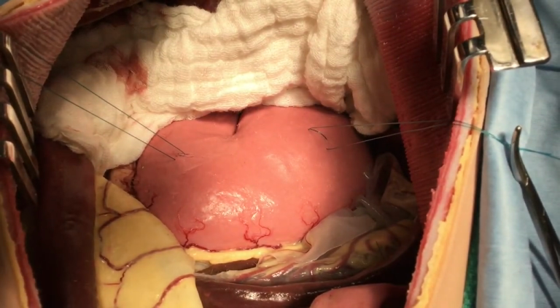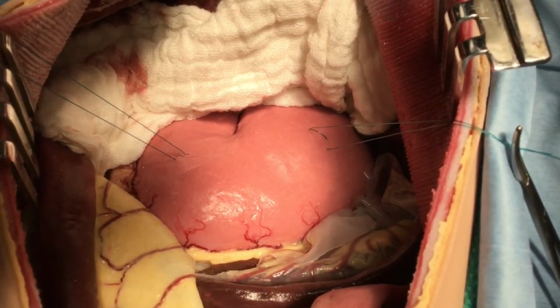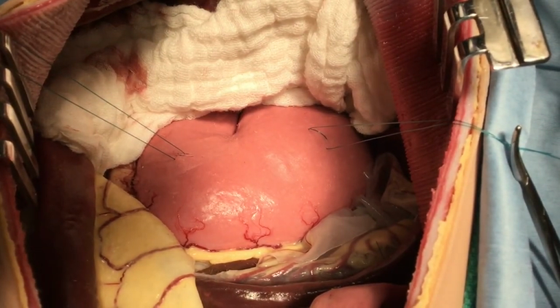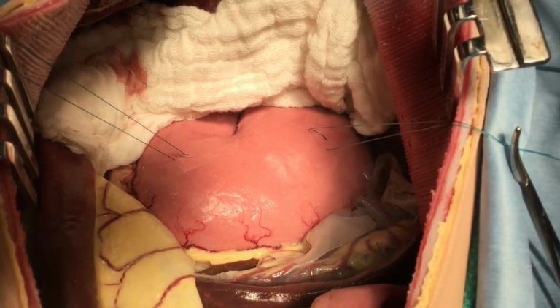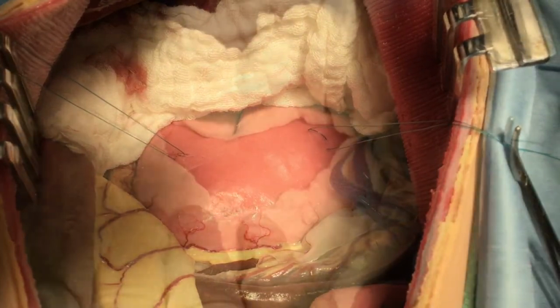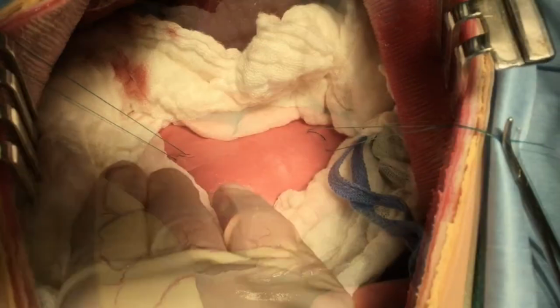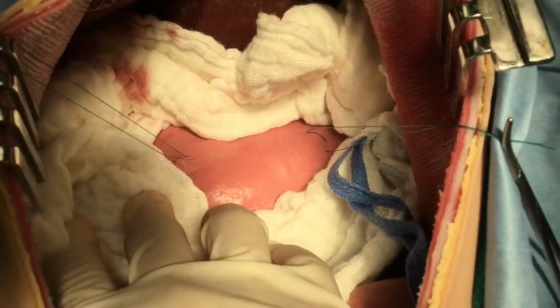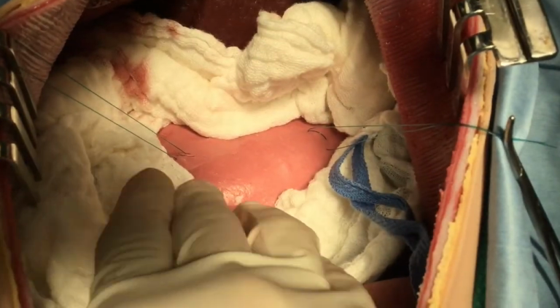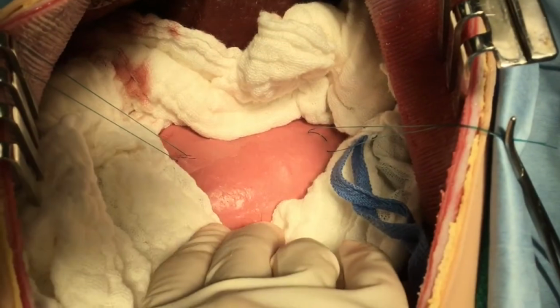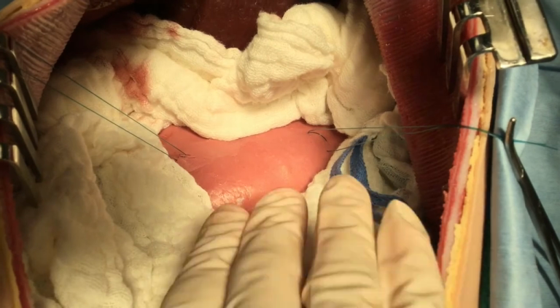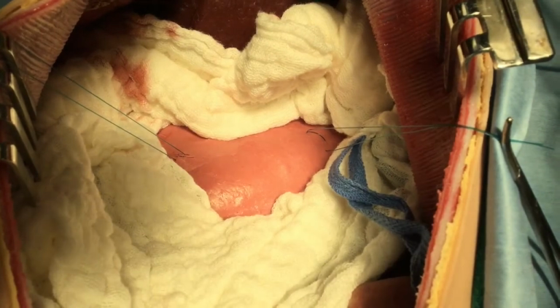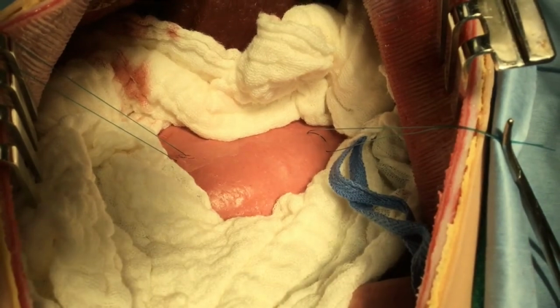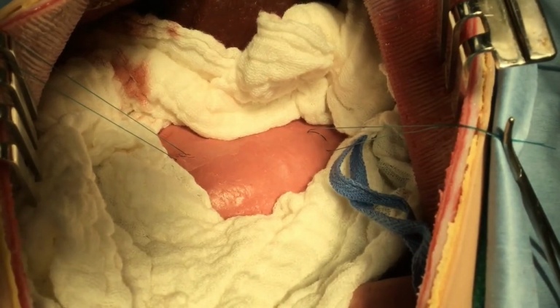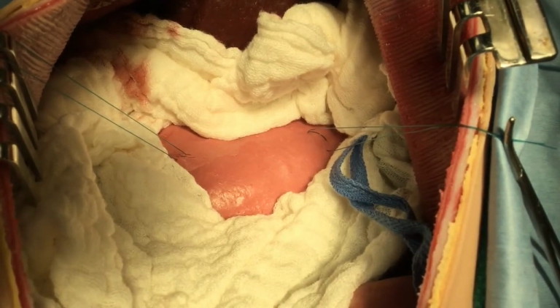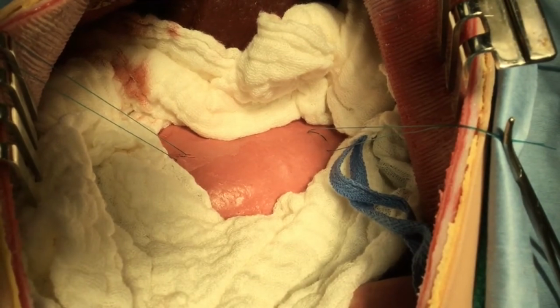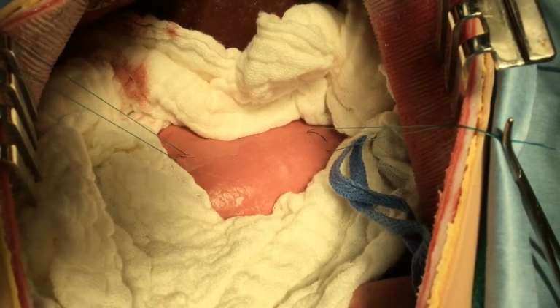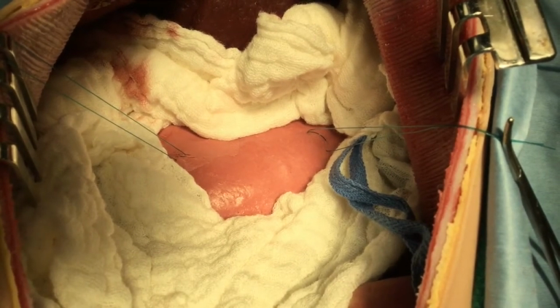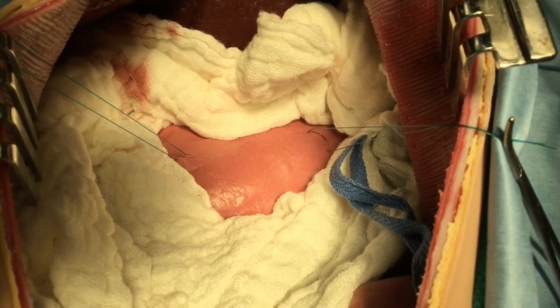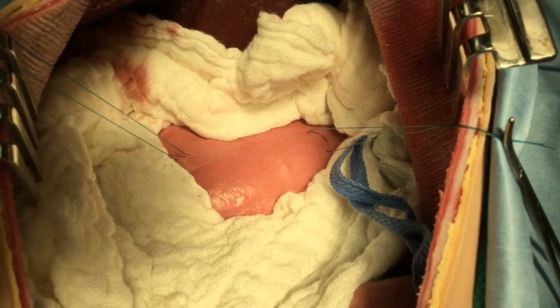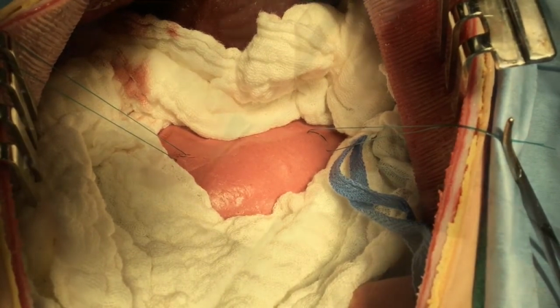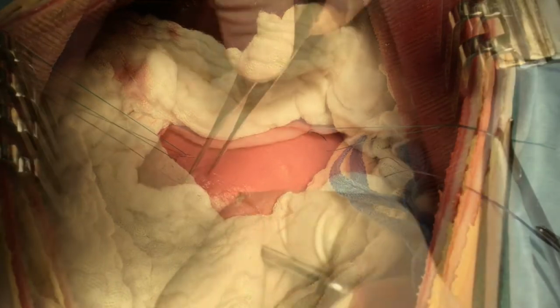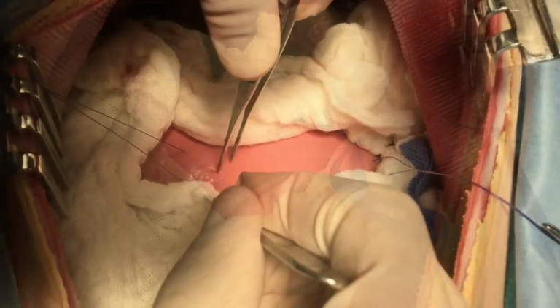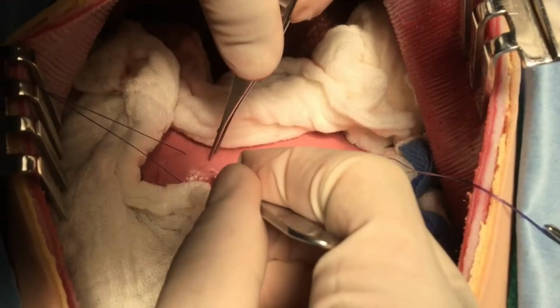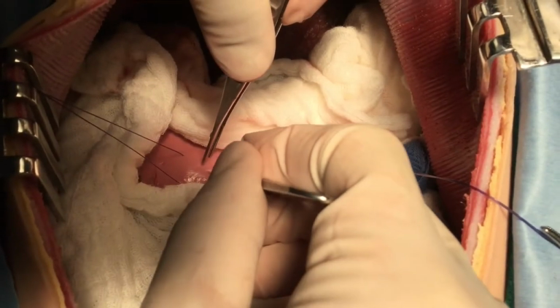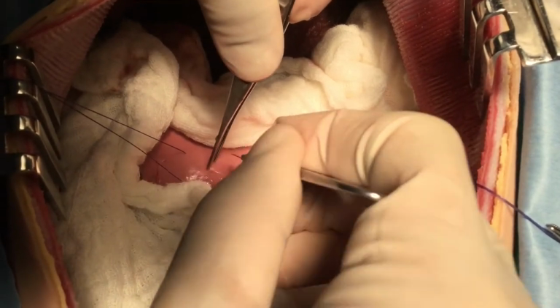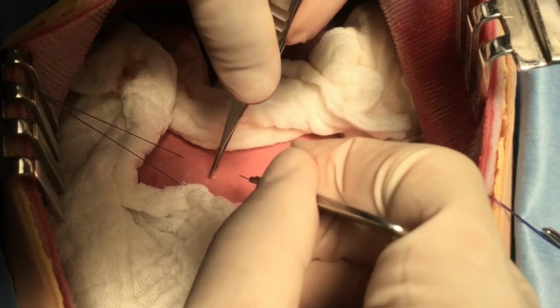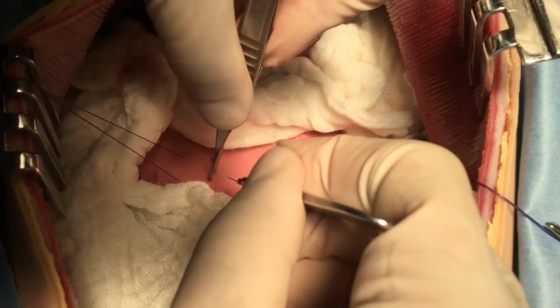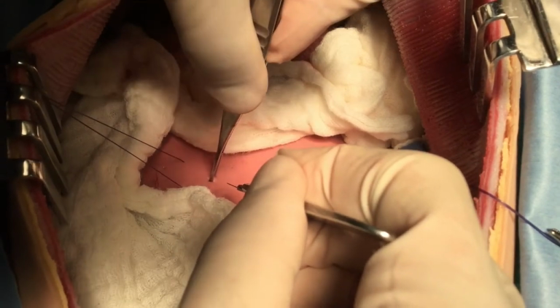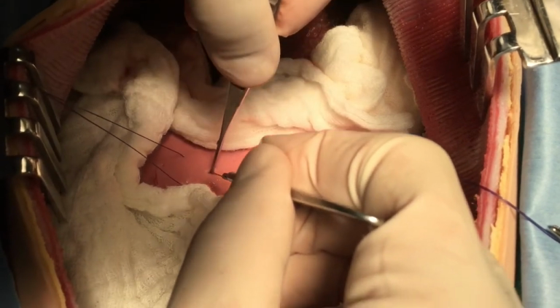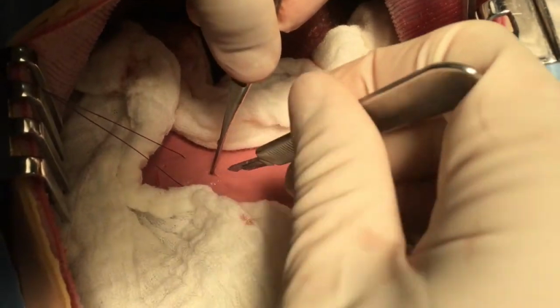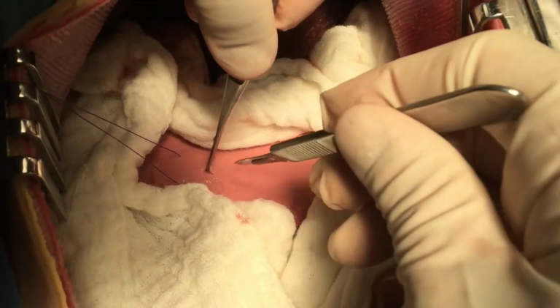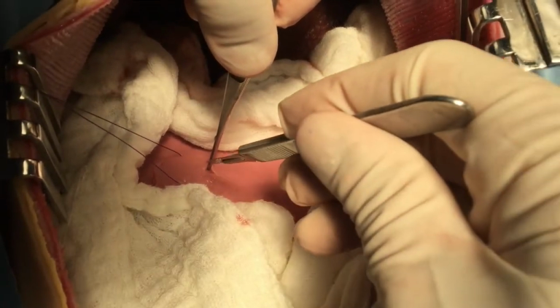Then, laparotomy pads are packed around the stomach to minimize any contamination within the peritoneal cavity.